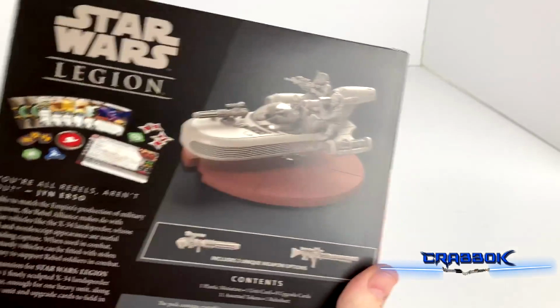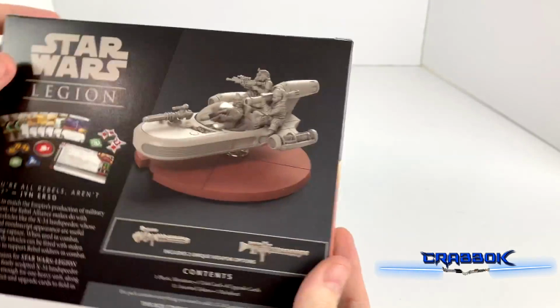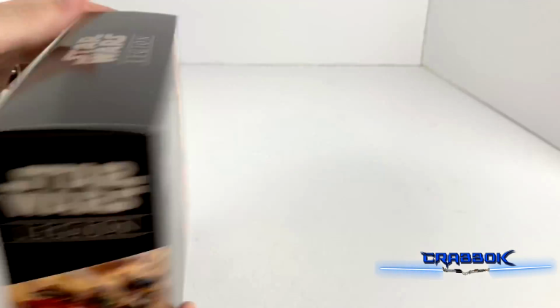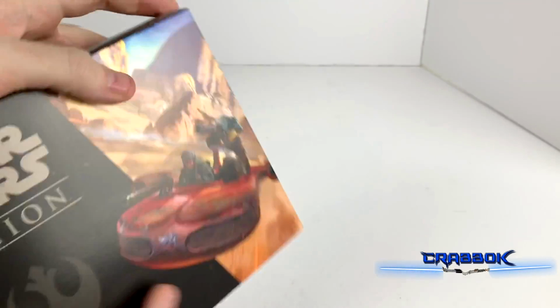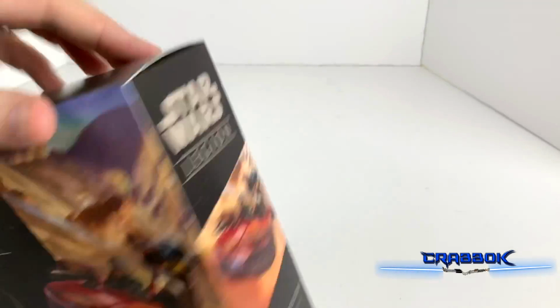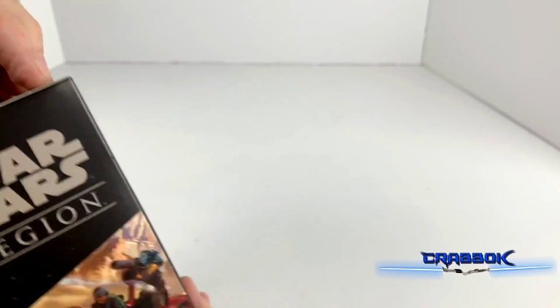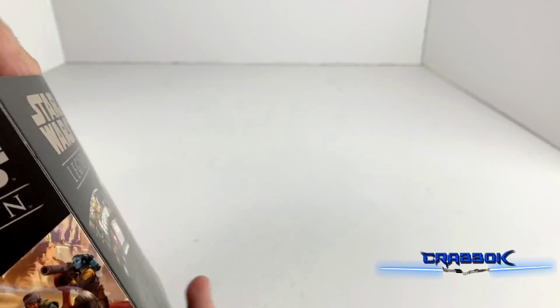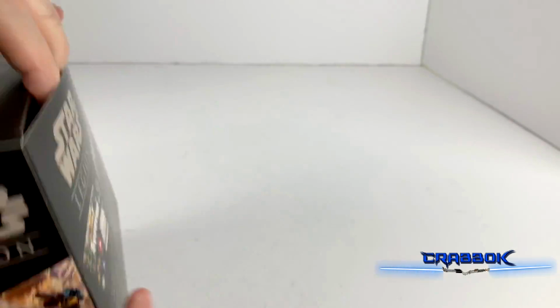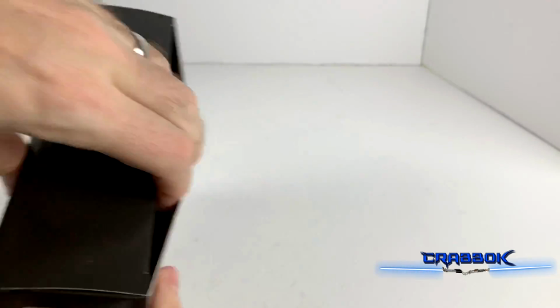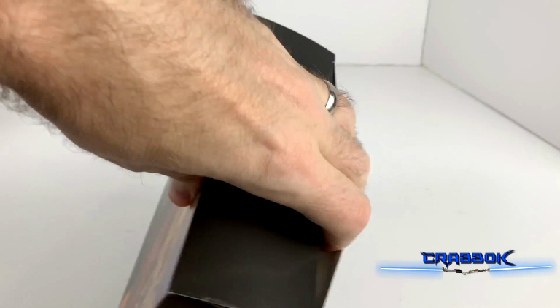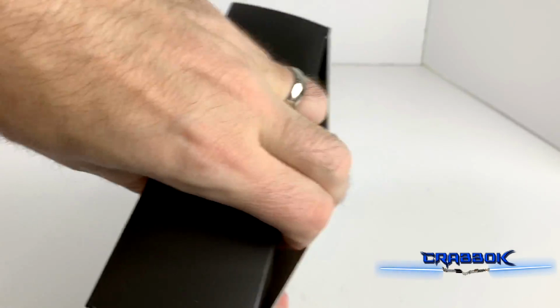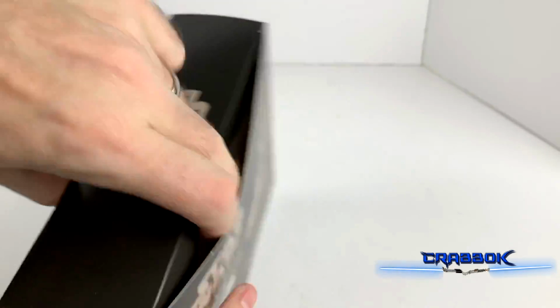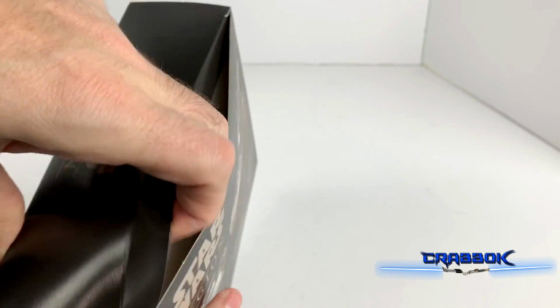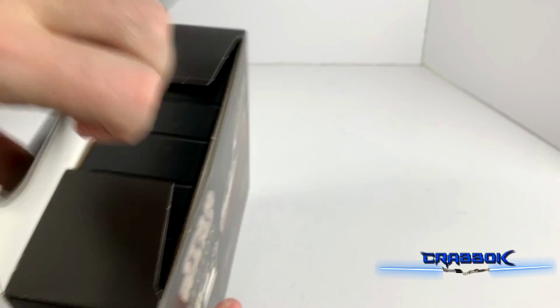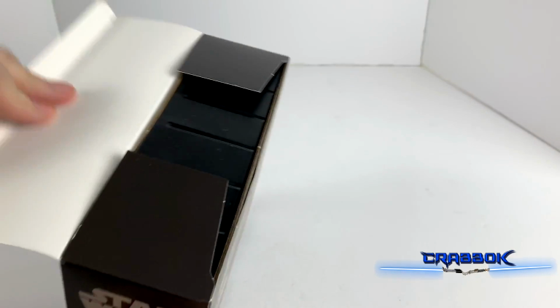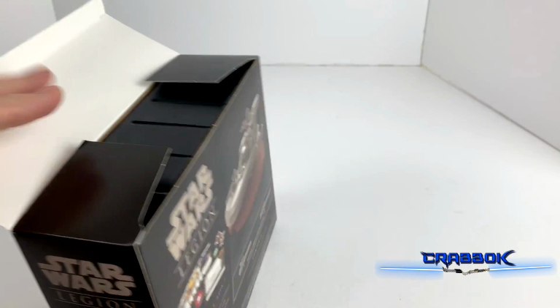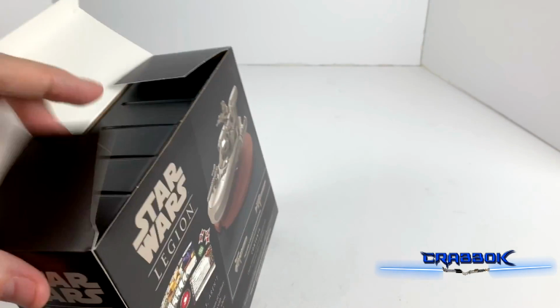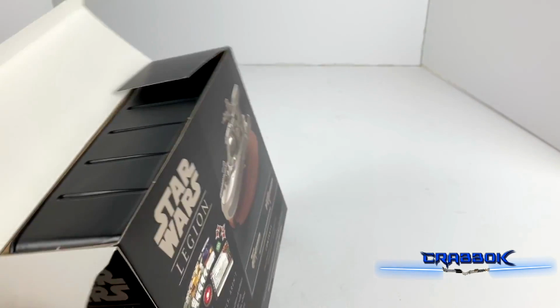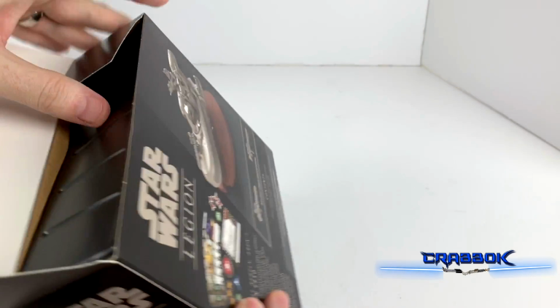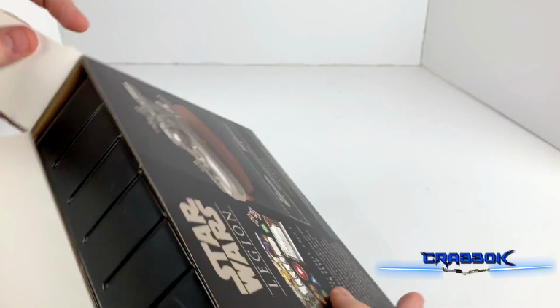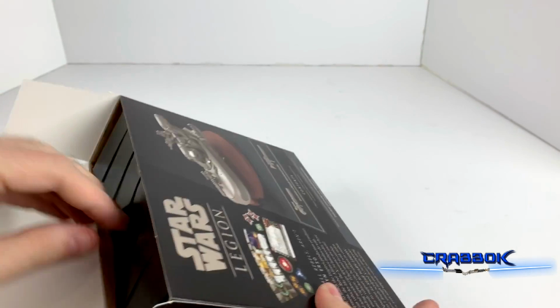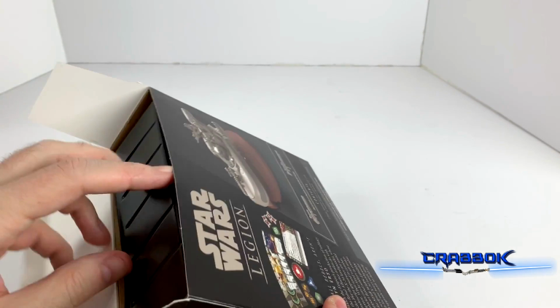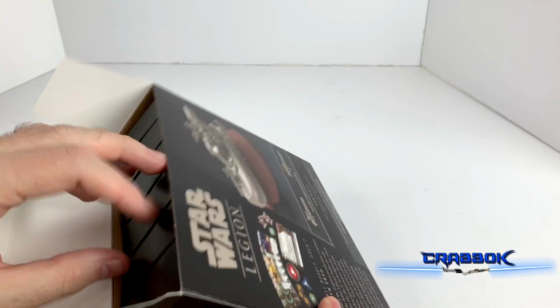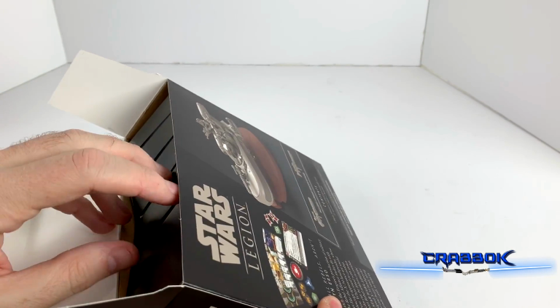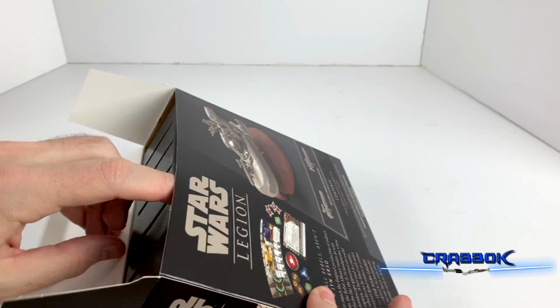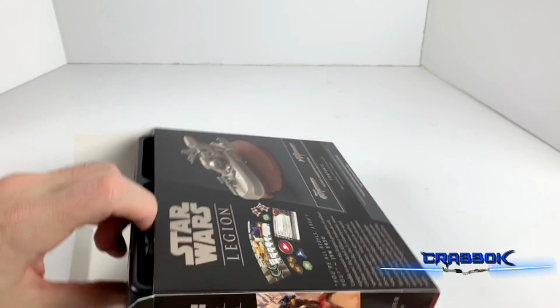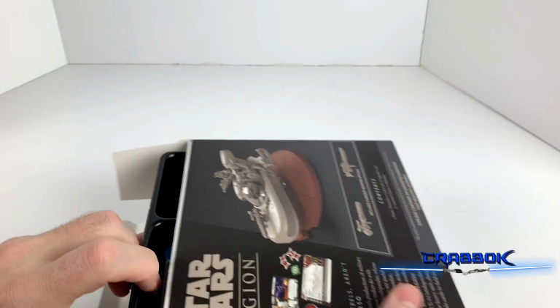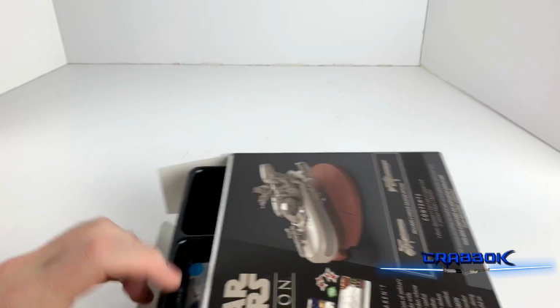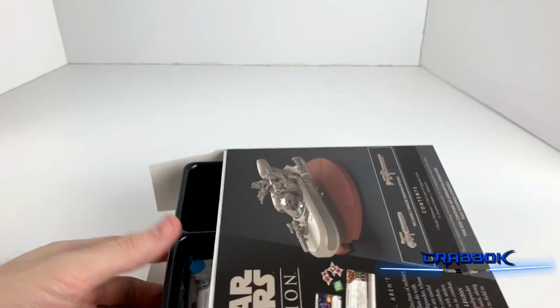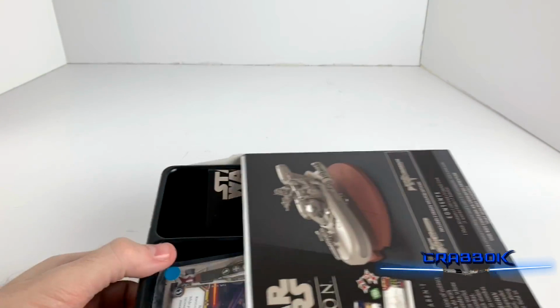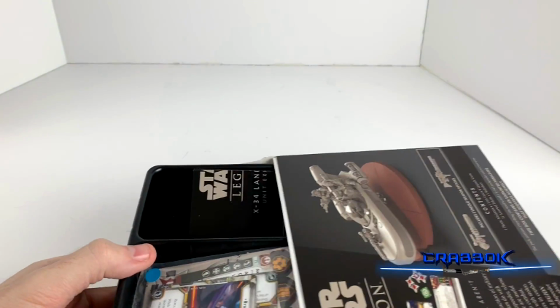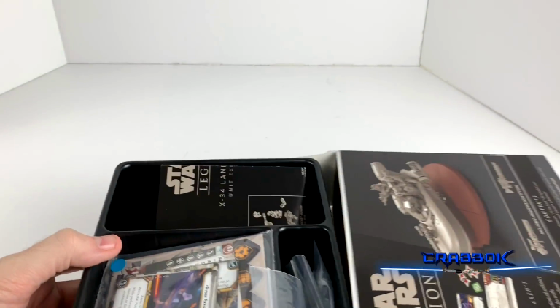So here it is — let's open this box and take a look at all of this goodness inside. Very exciting. Oh, so this one has a nice little tray.